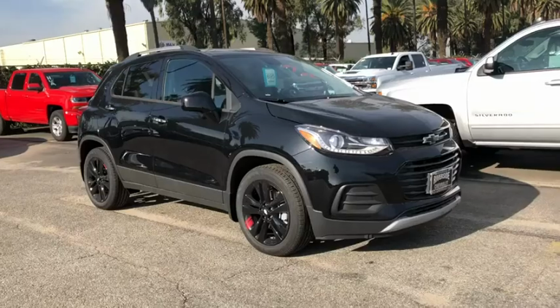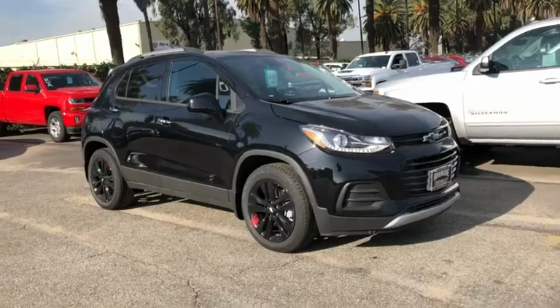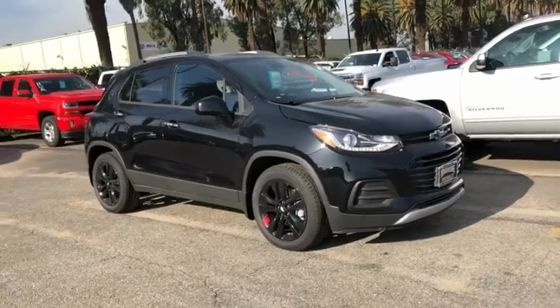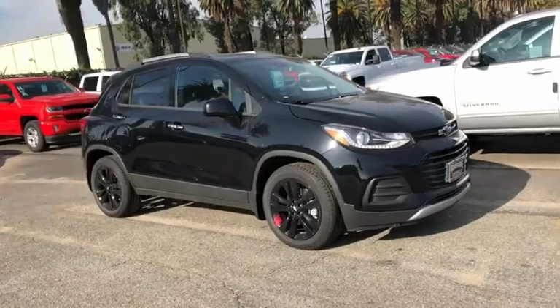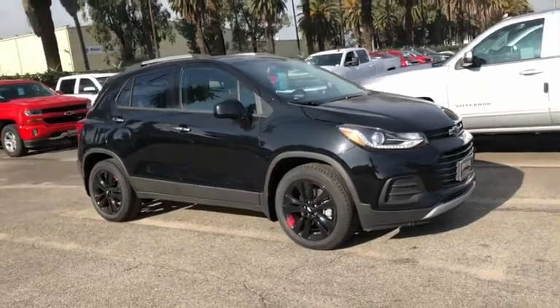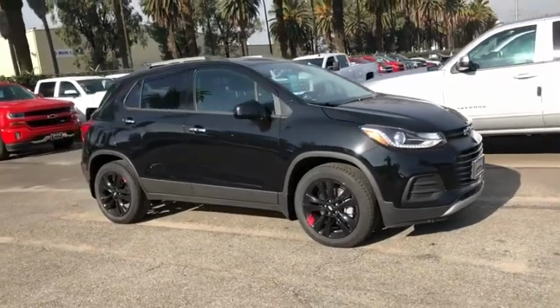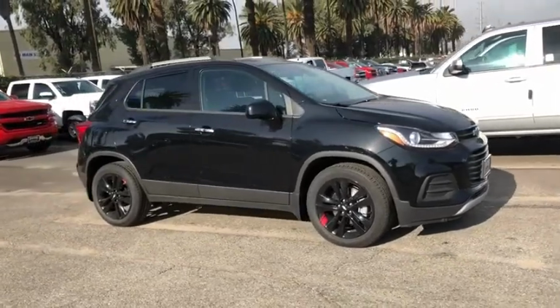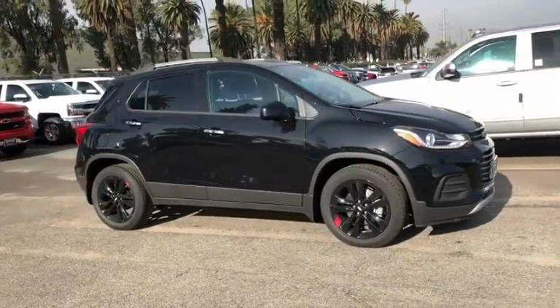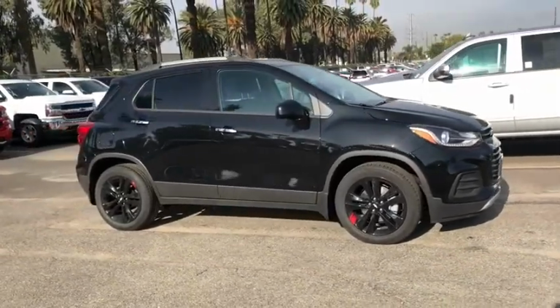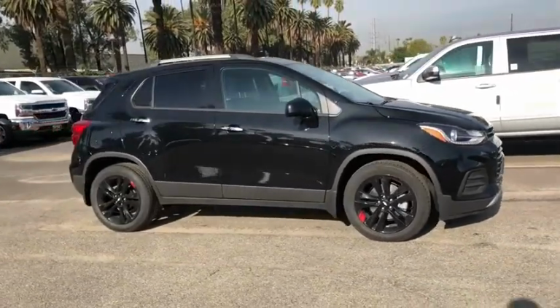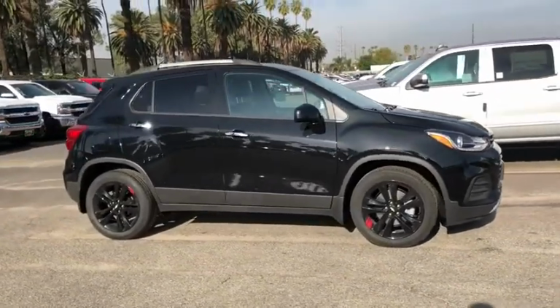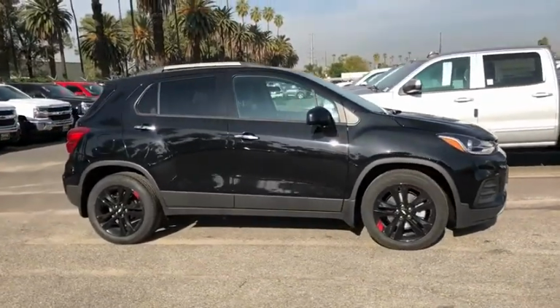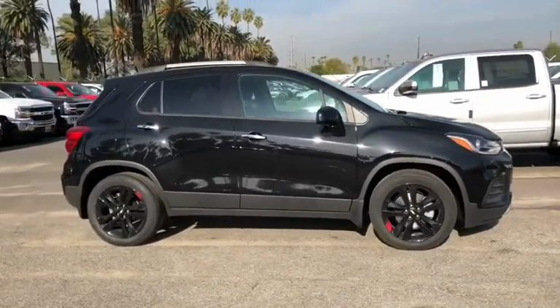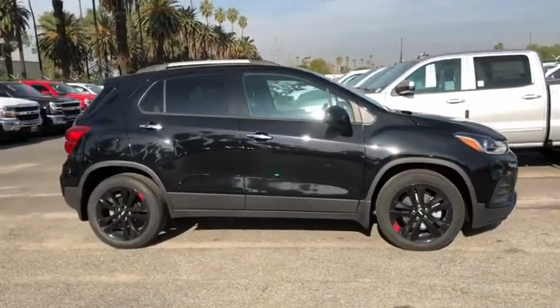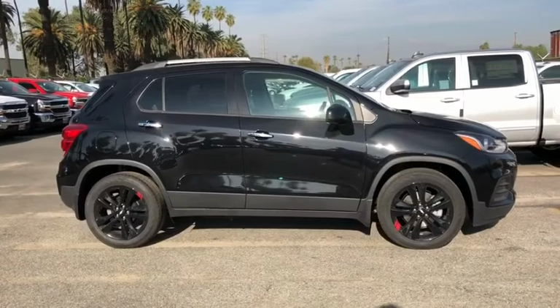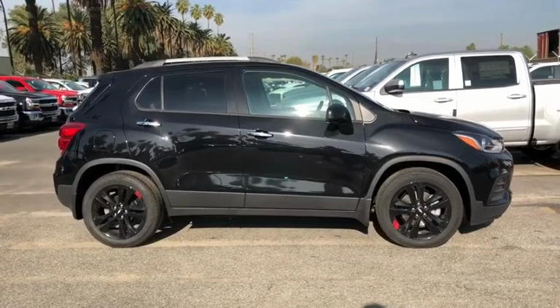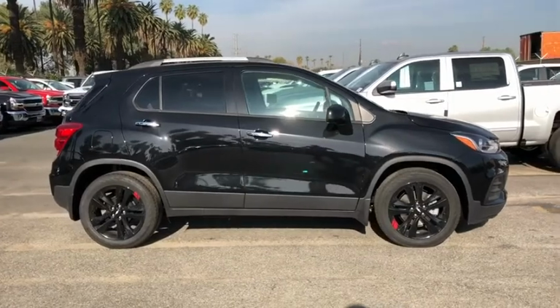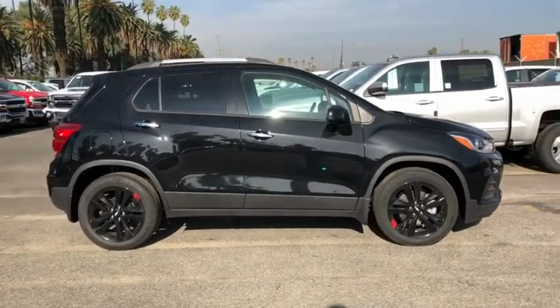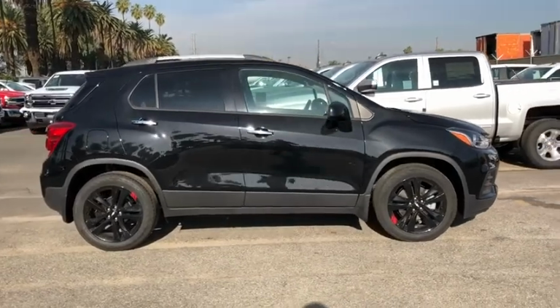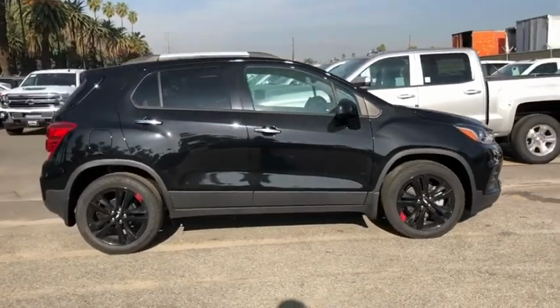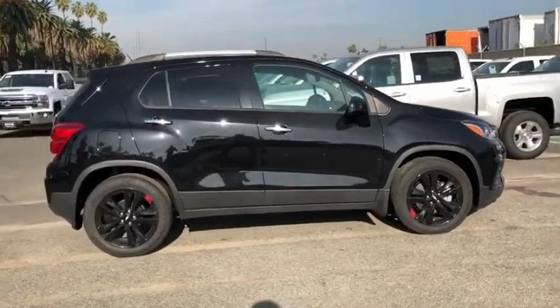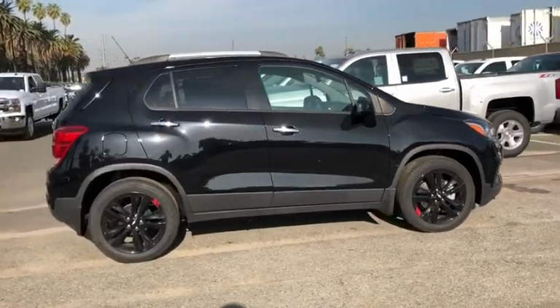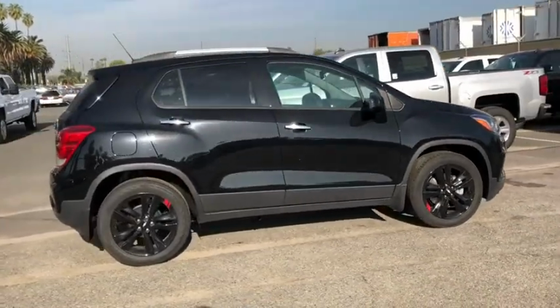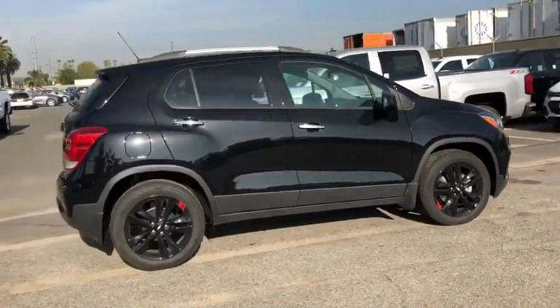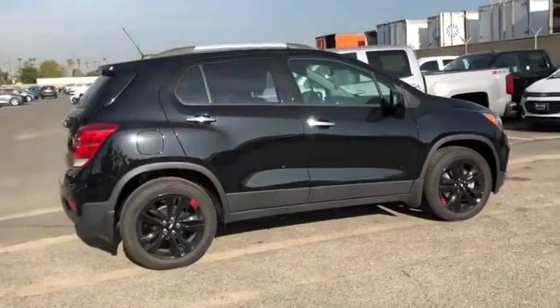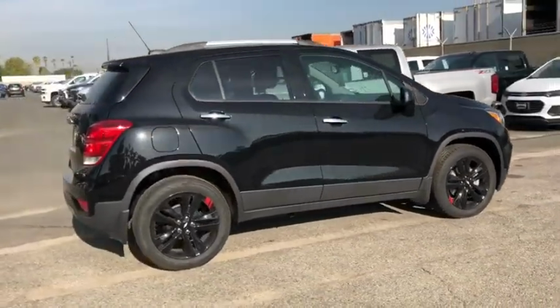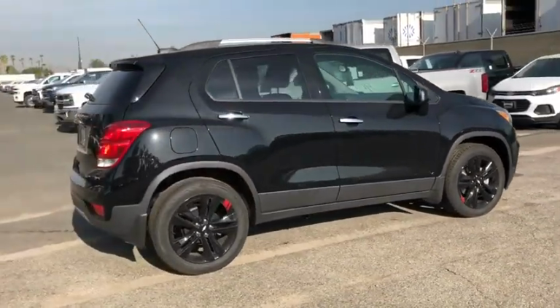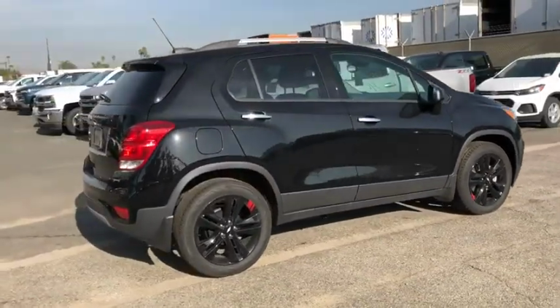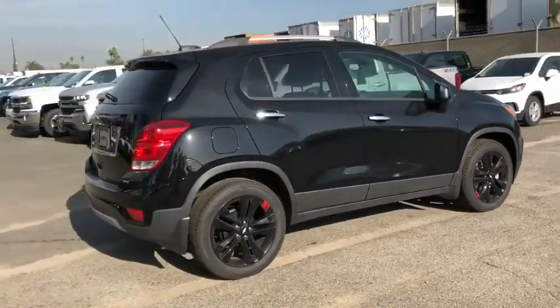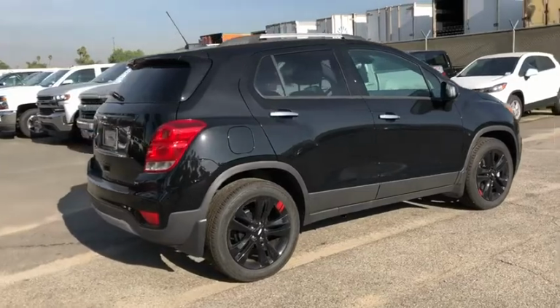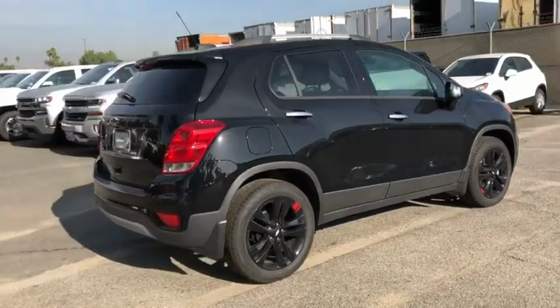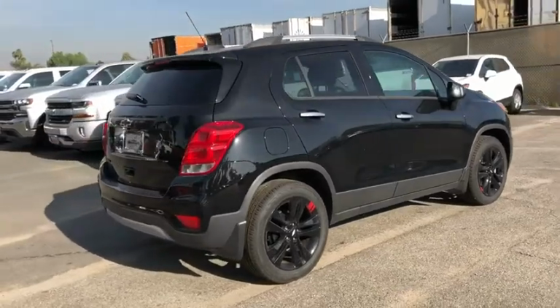2019 Chevrolet Trax. The Trax is tiny on the outside but remarkably spacious within. It comes with a clean and modern interior. This vehicle has less than 100 miles.